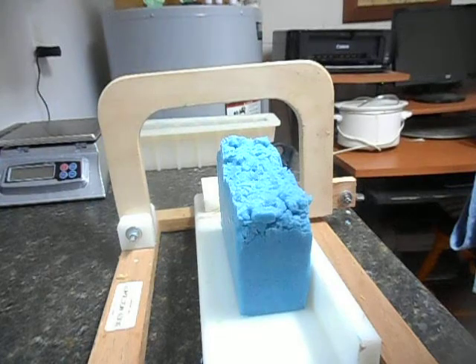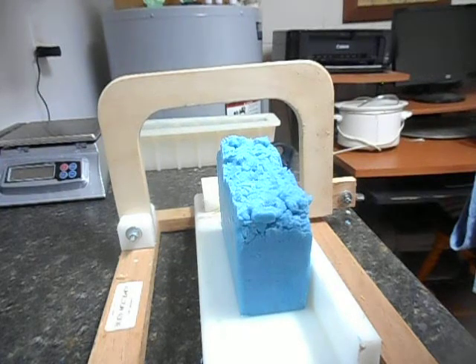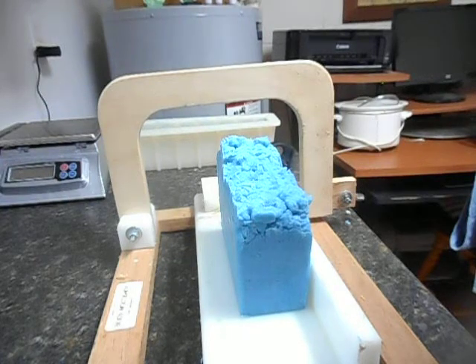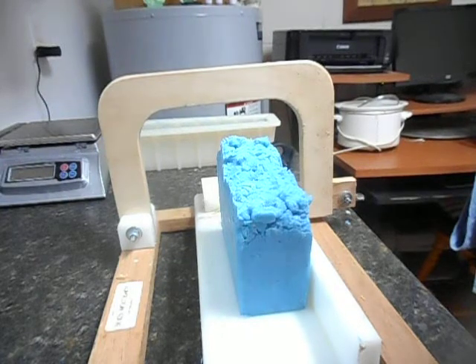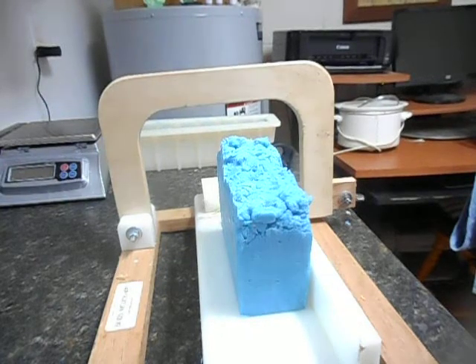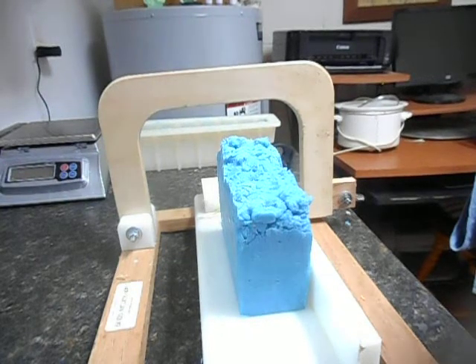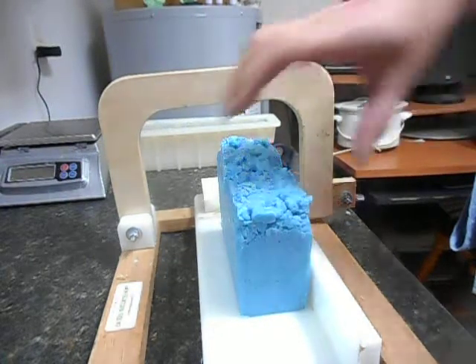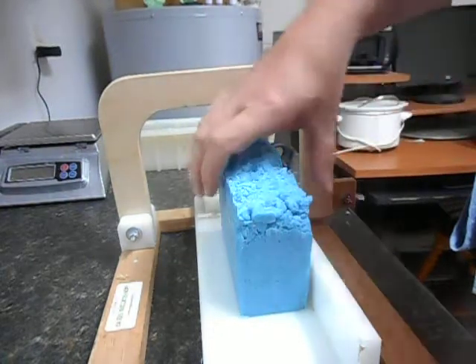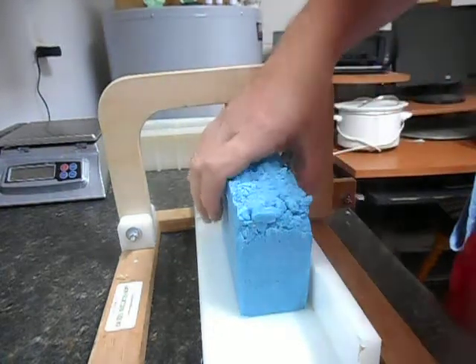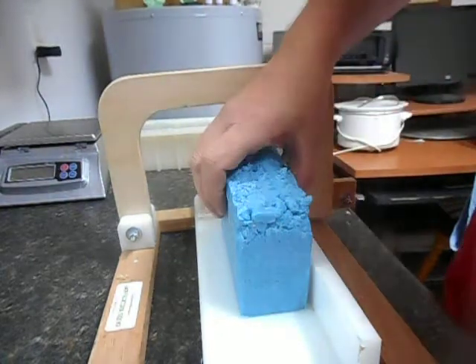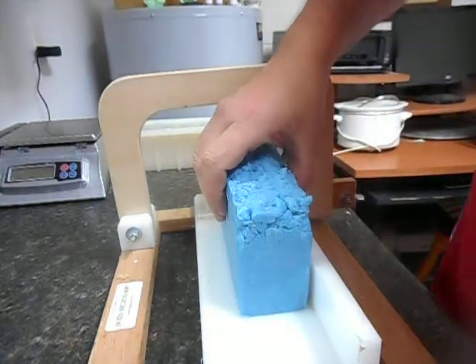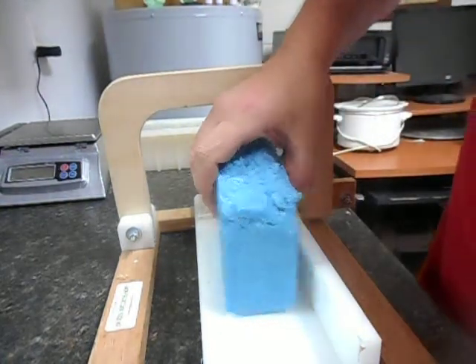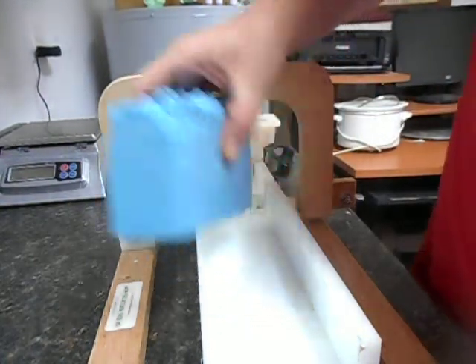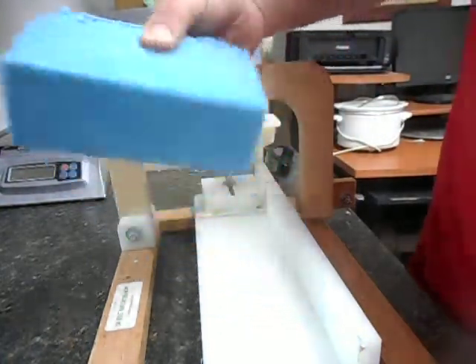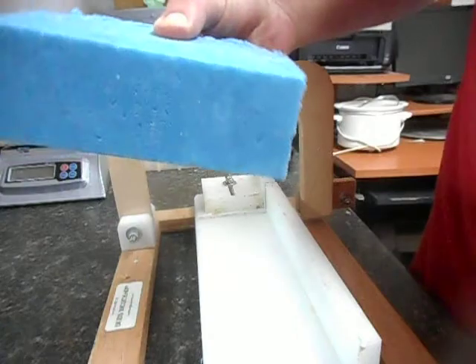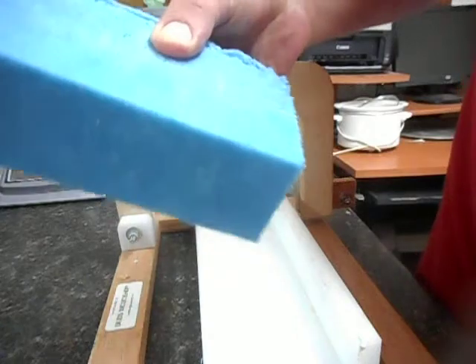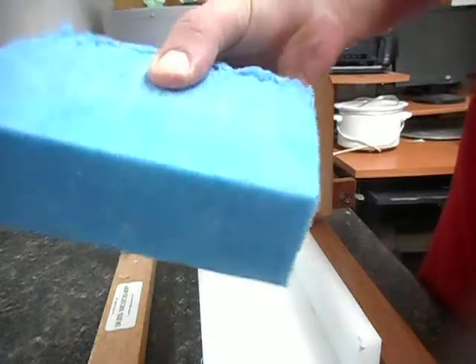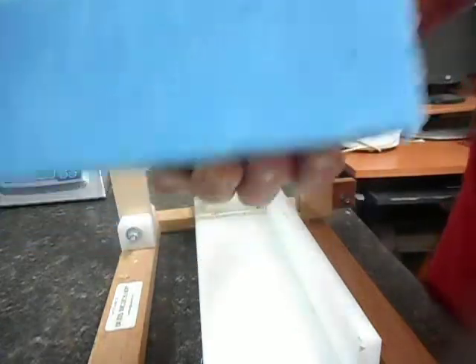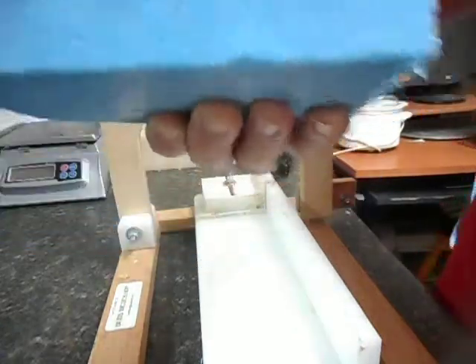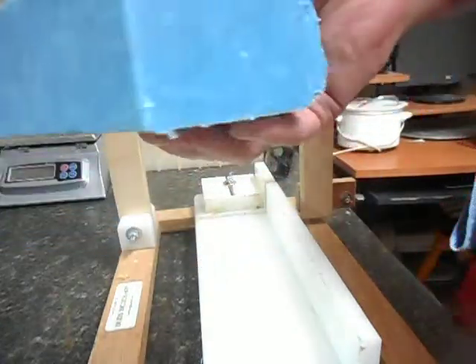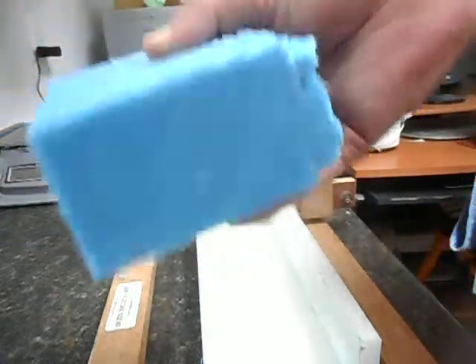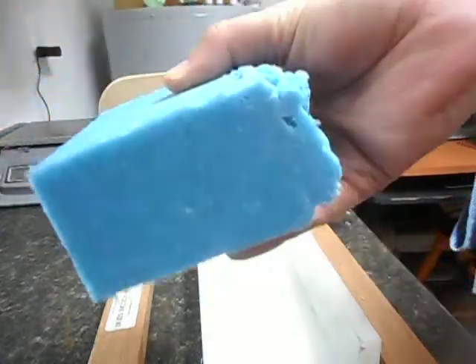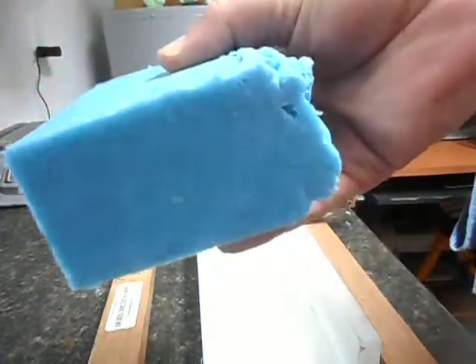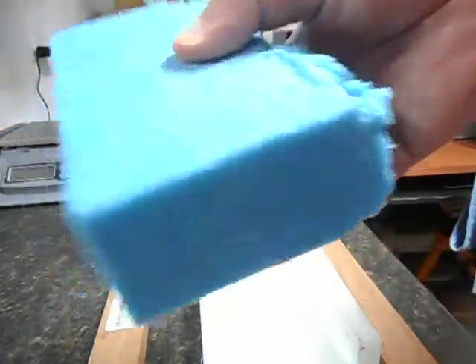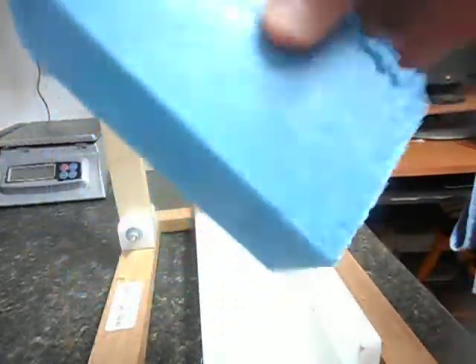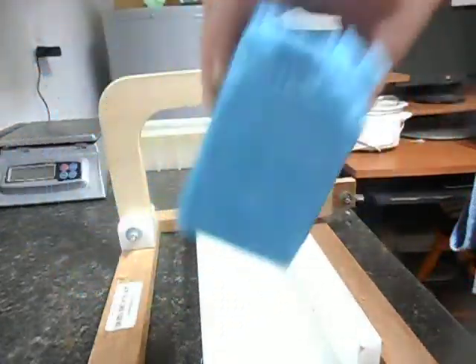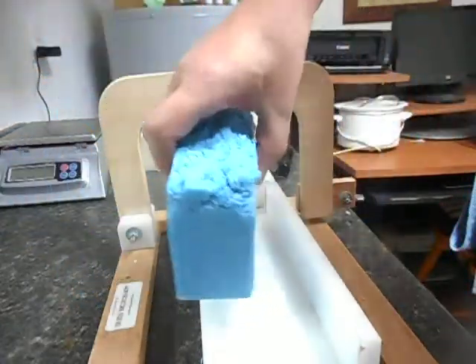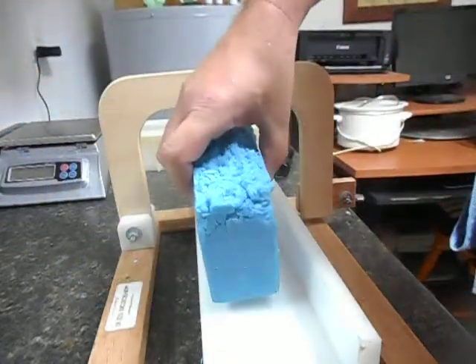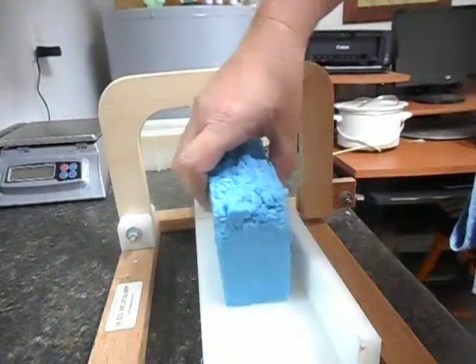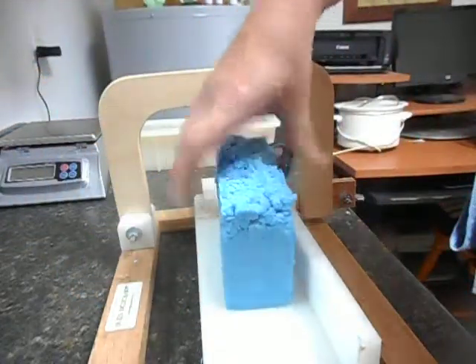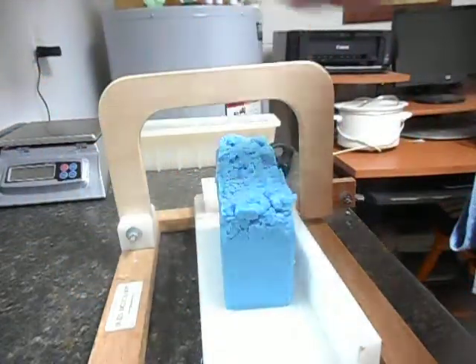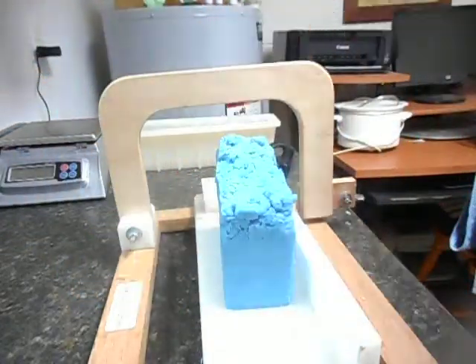This is hot processed, so I cooked it last night. It hardened up overnight. I went ahead and cut half of it because there are no fancy swirls, no fancy colors — it's all one color, simple soap.